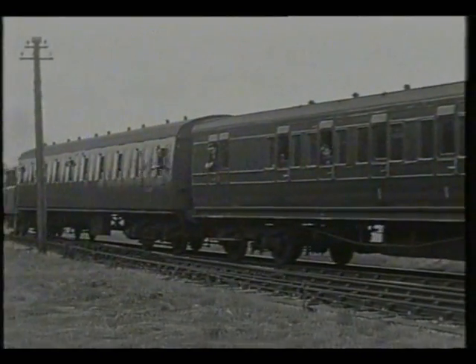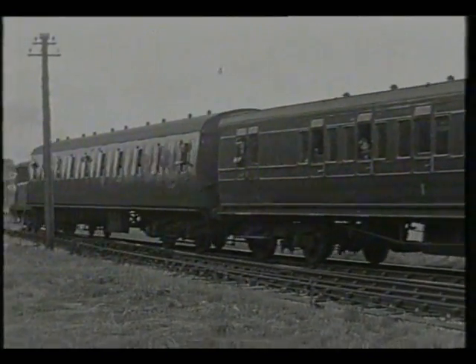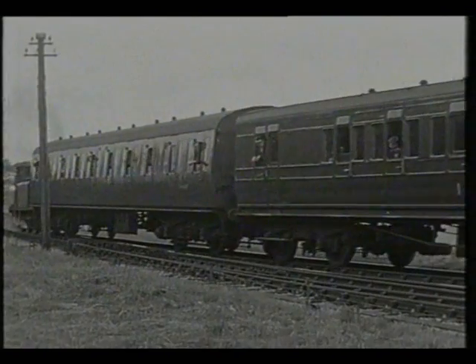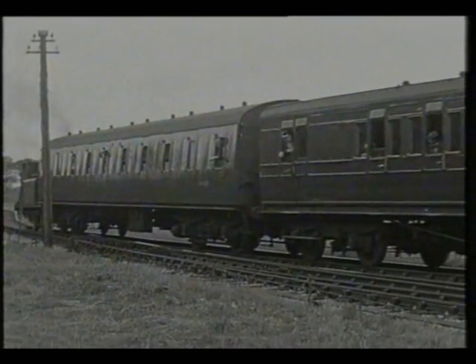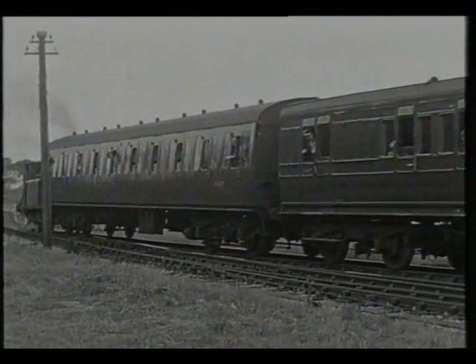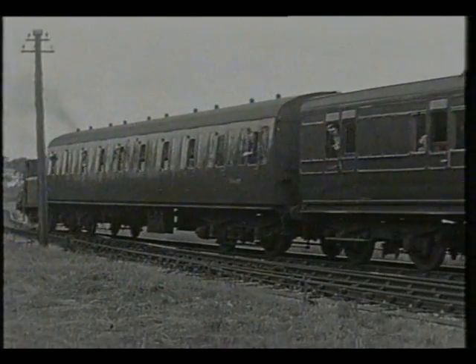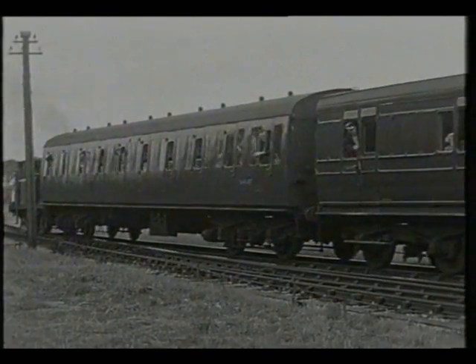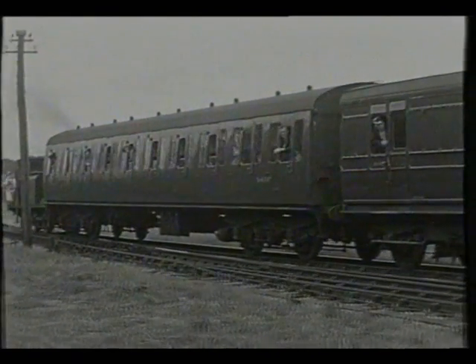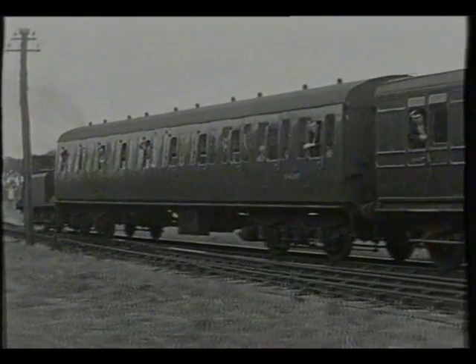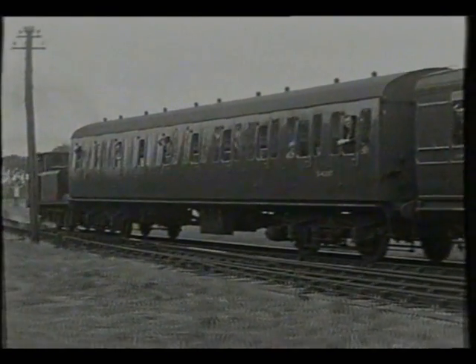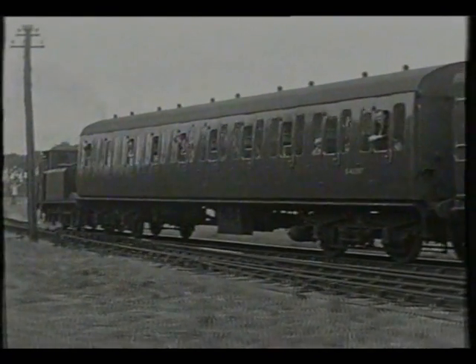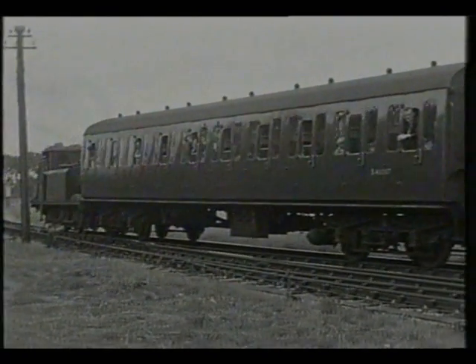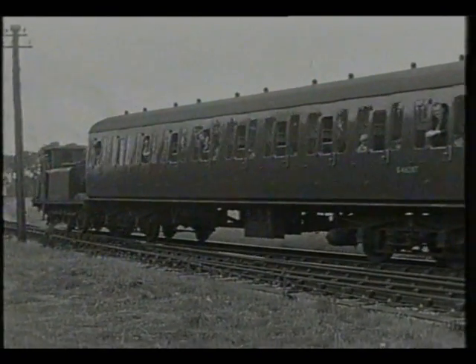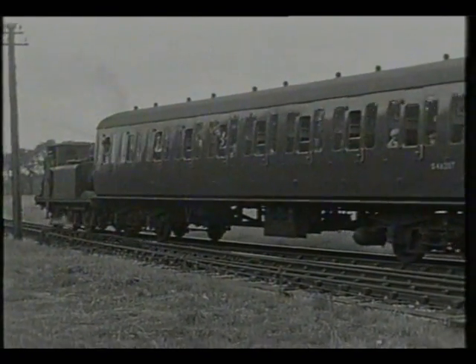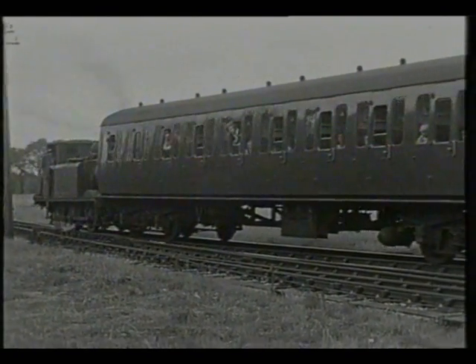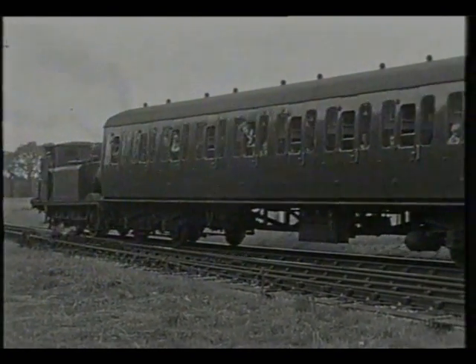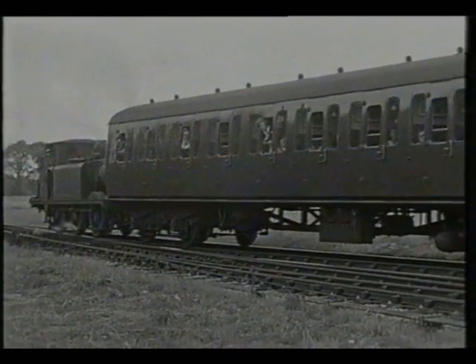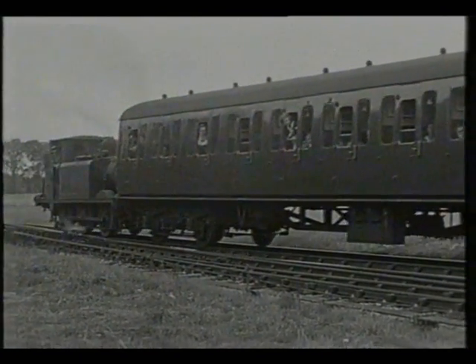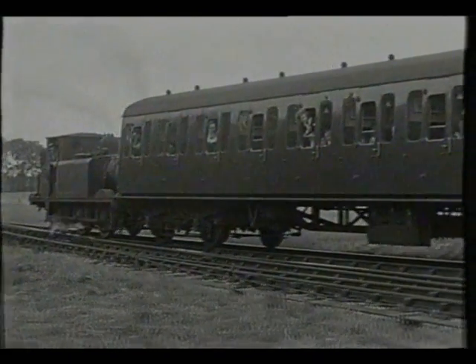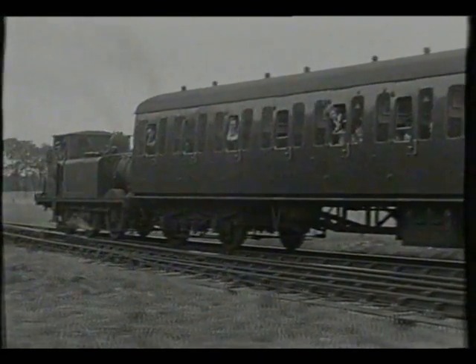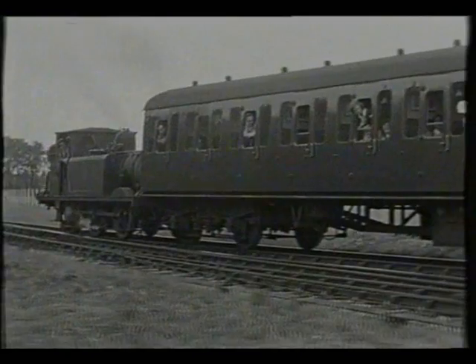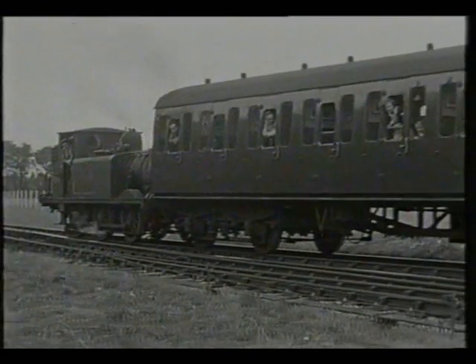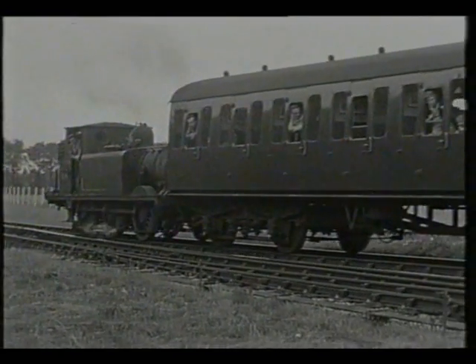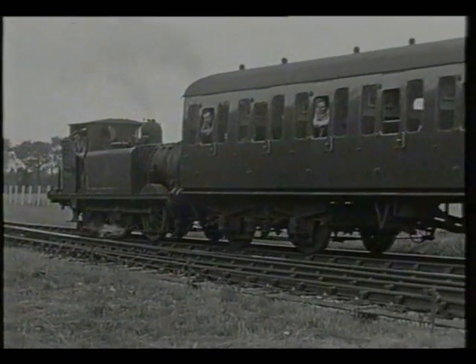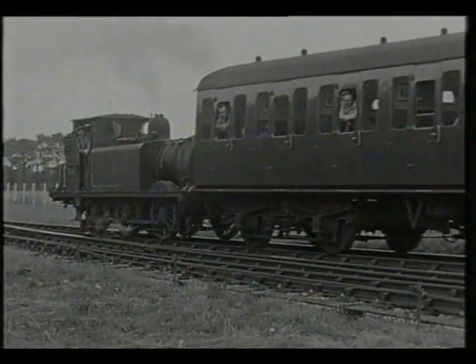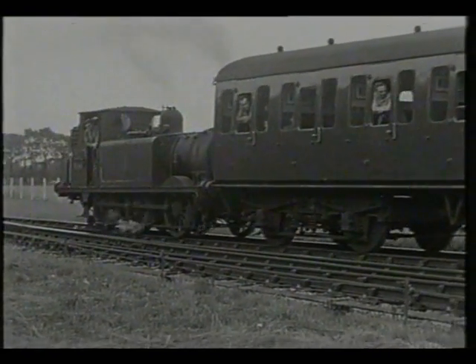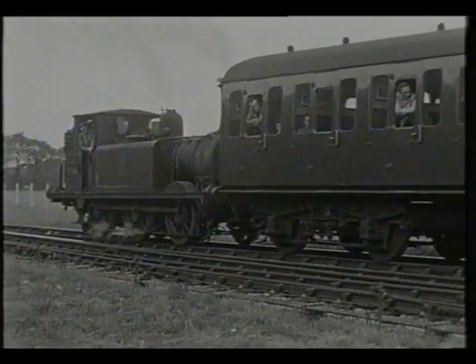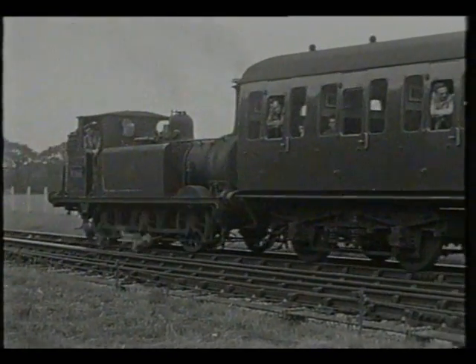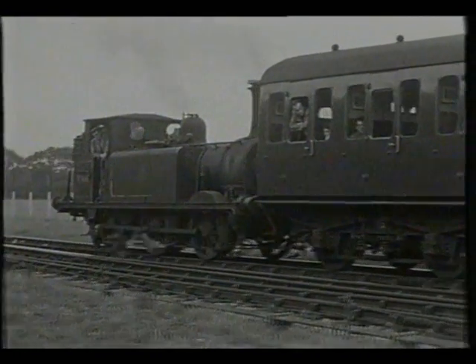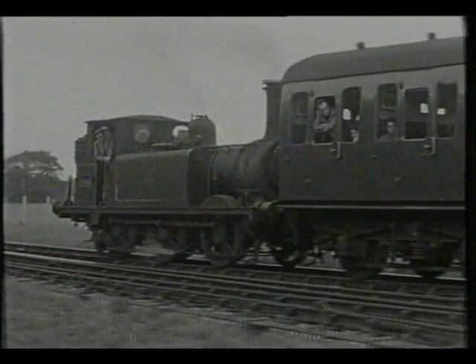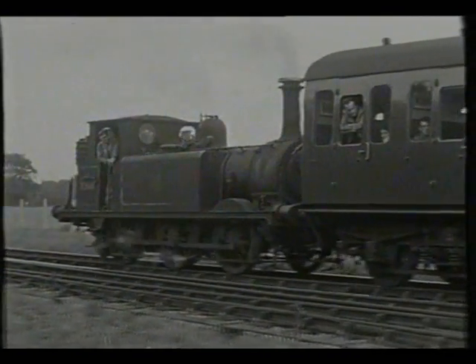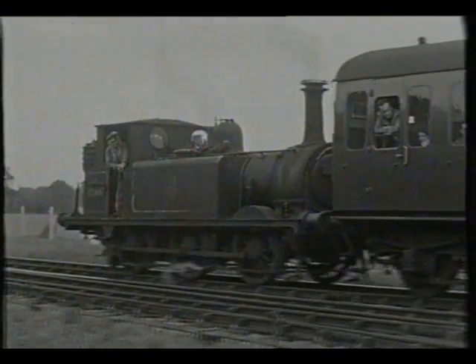Rolling stock included both pre-grouping and British Railways coaches. These dwarfed the little engines, which were surprisingly powerful for all their diminutive size.